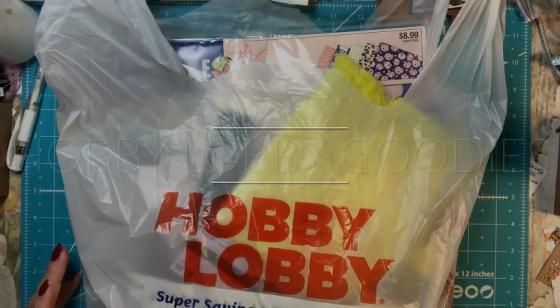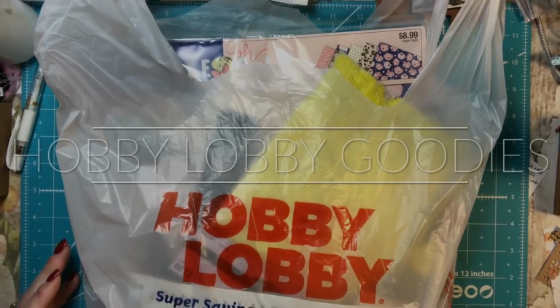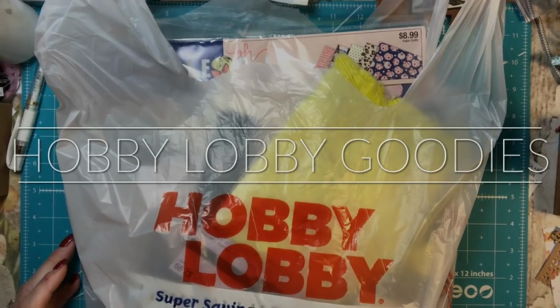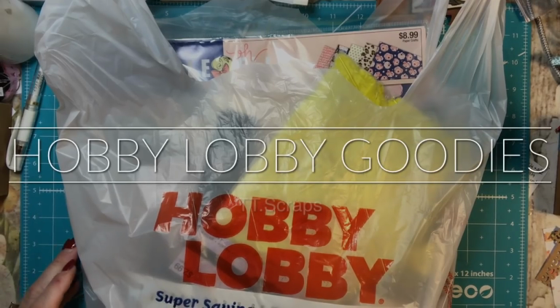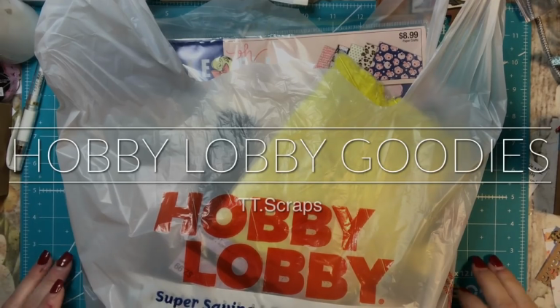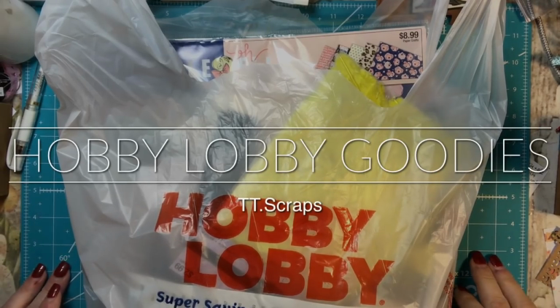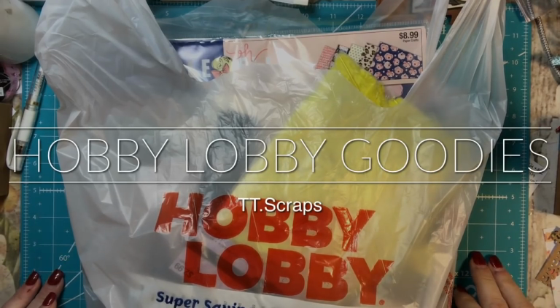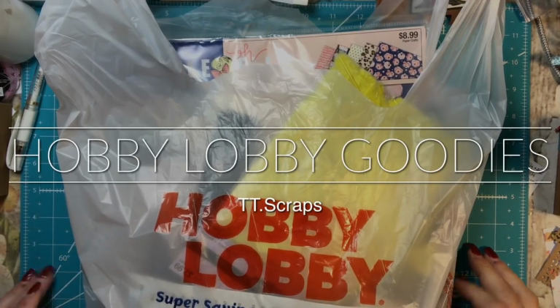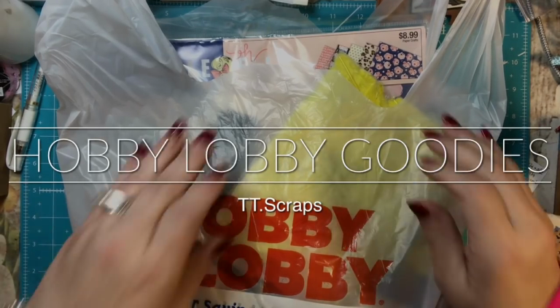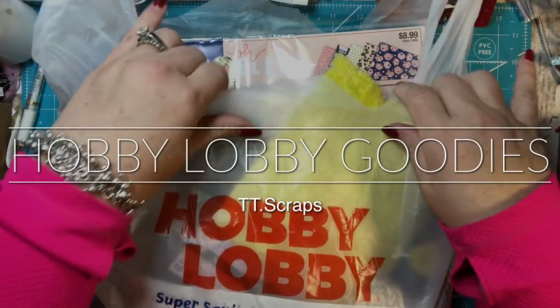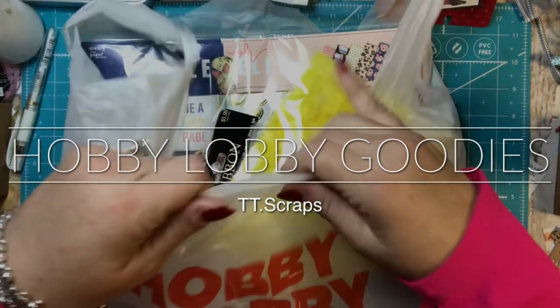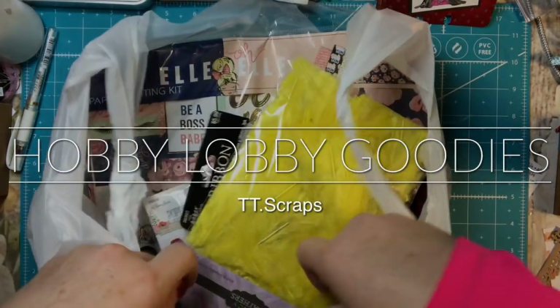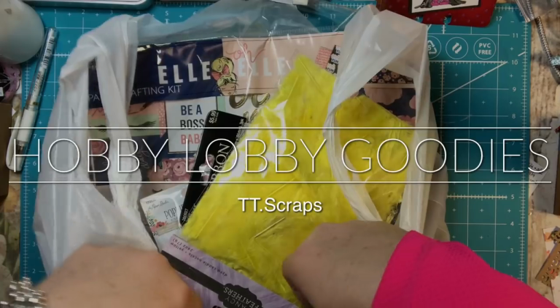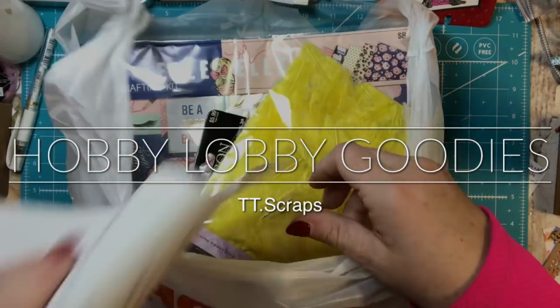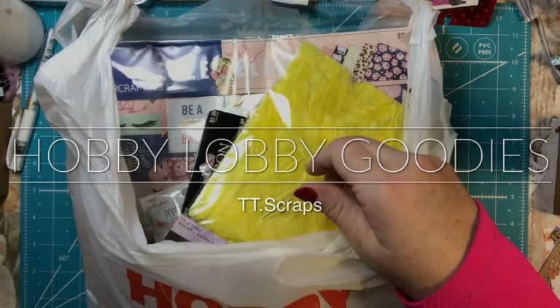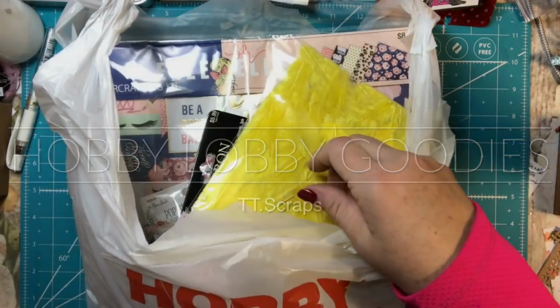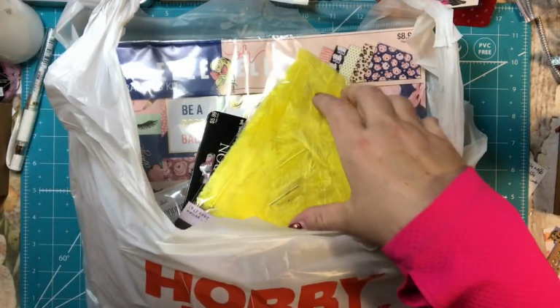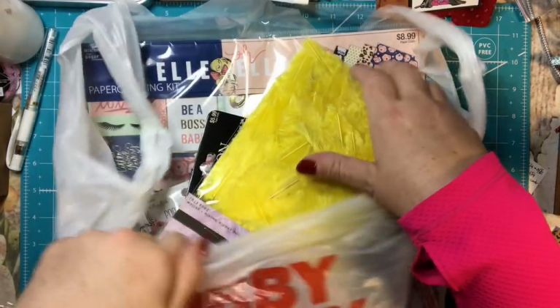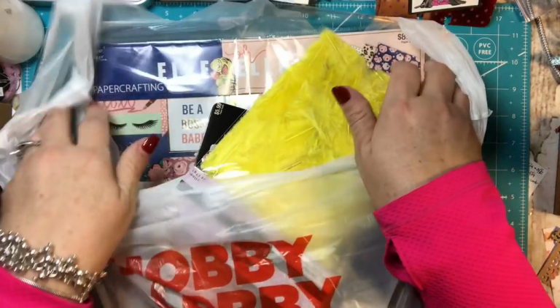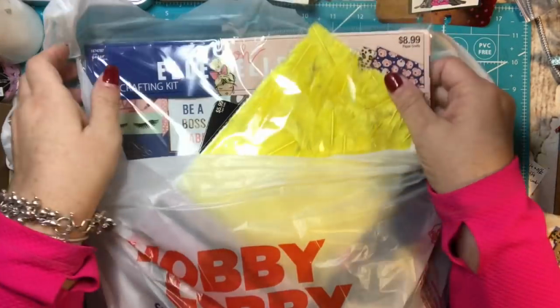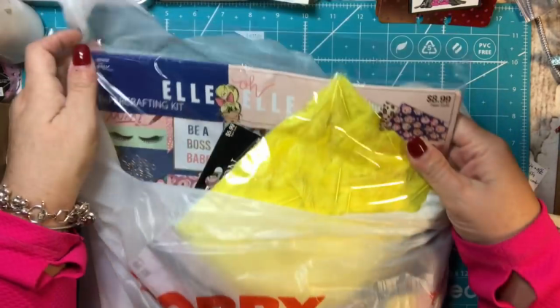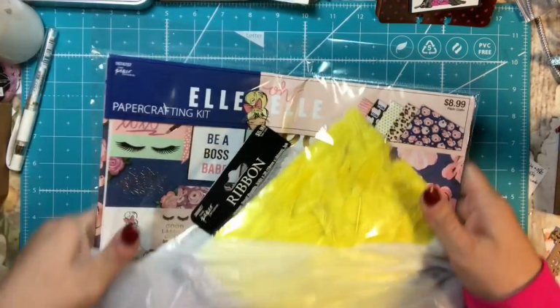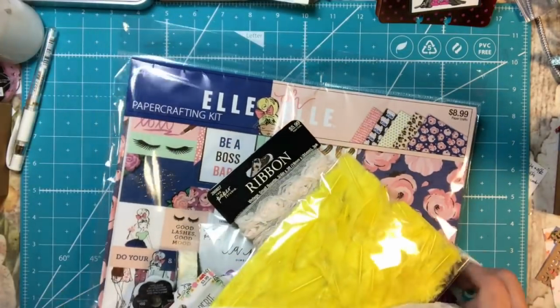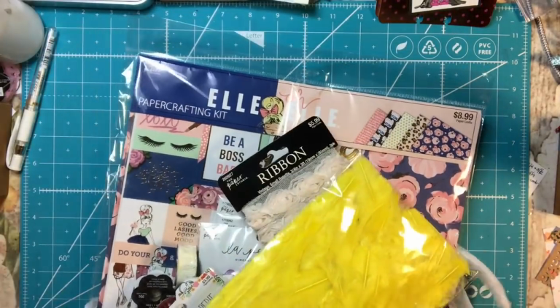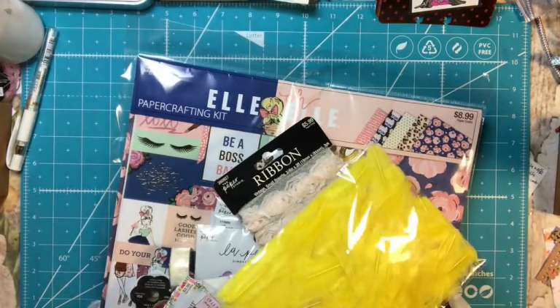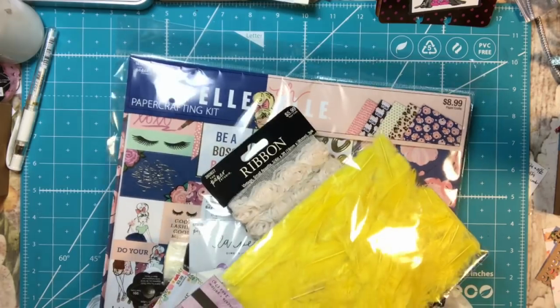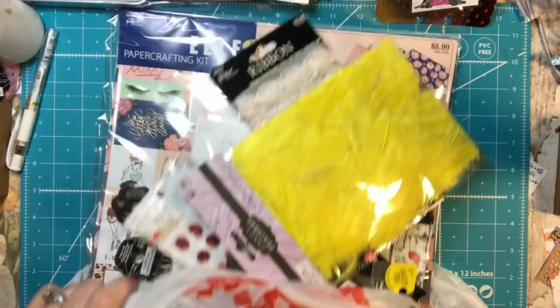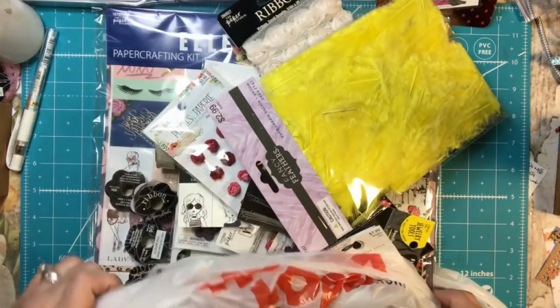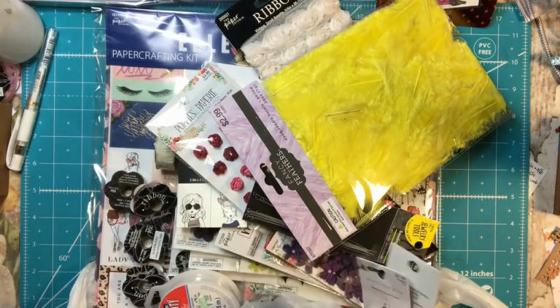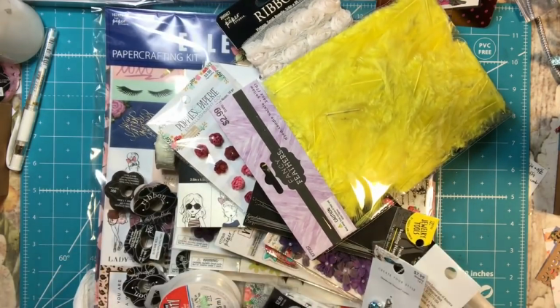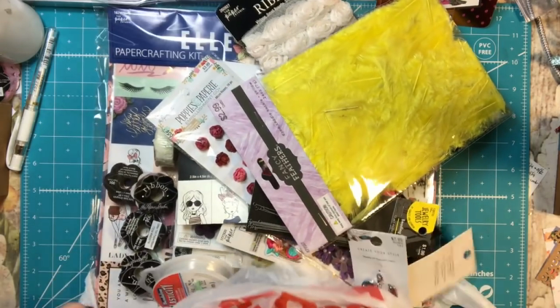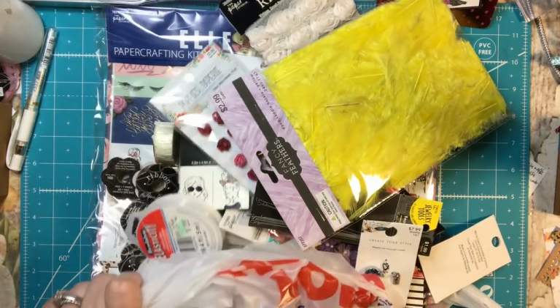Hi everyone, it's Tammy and I have a little bit of a Hobby Lobby haul to show you guys. I have my receipt and lots of fun goodies.